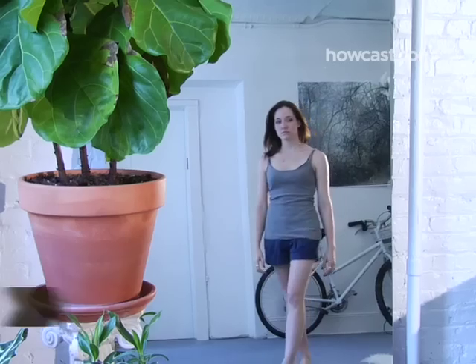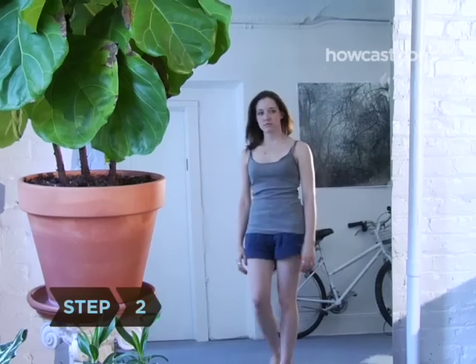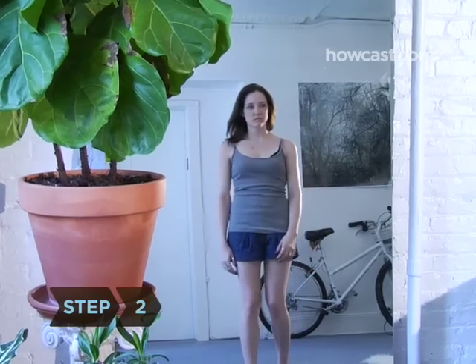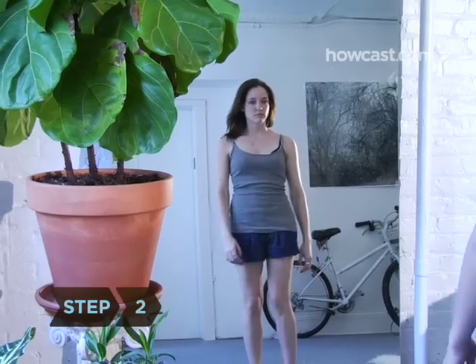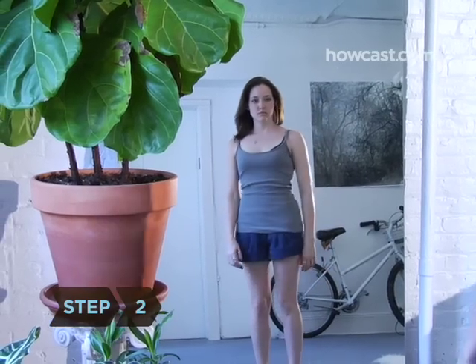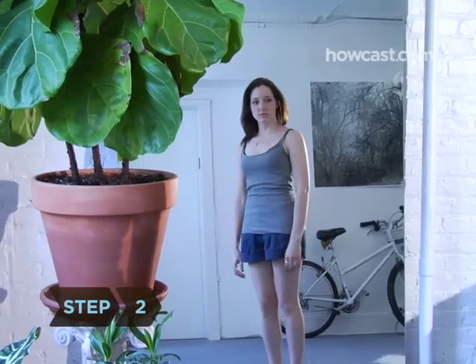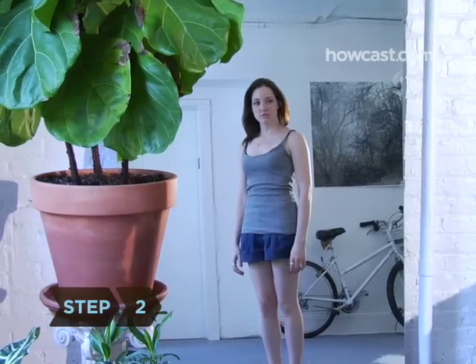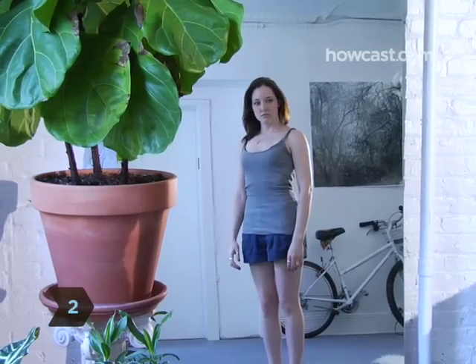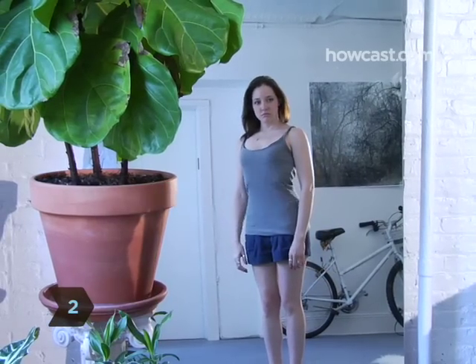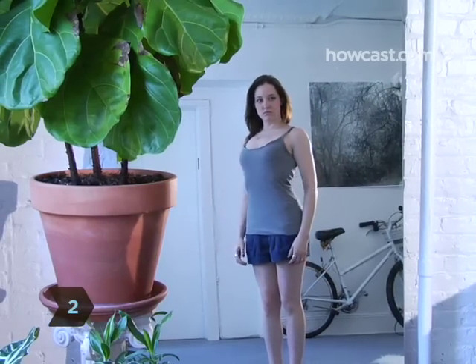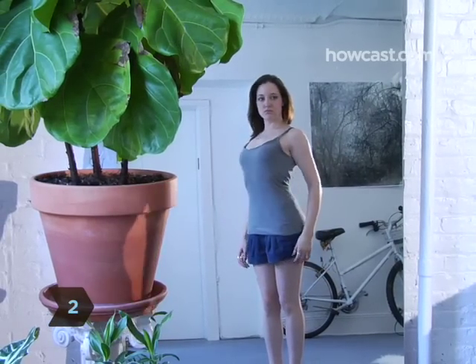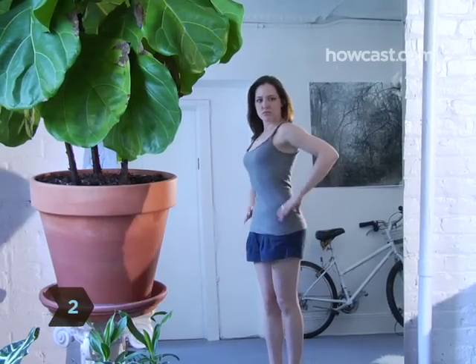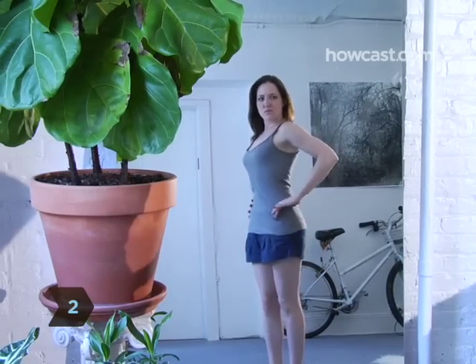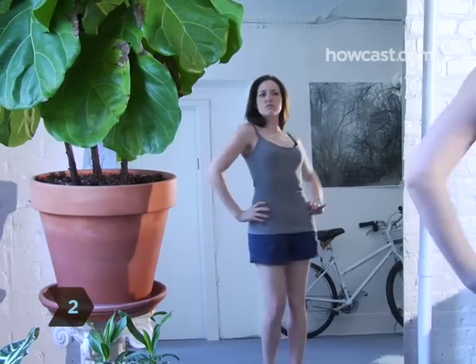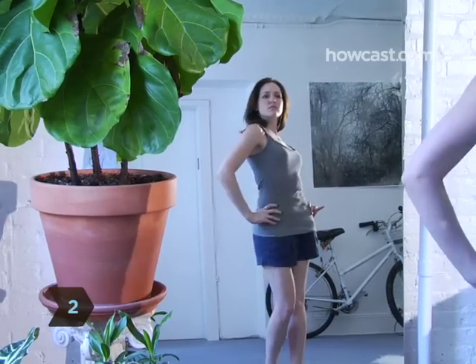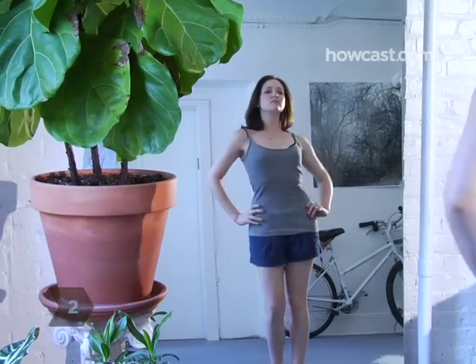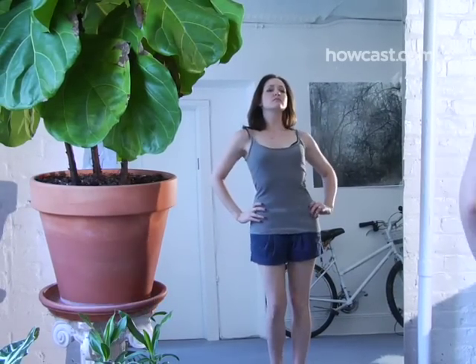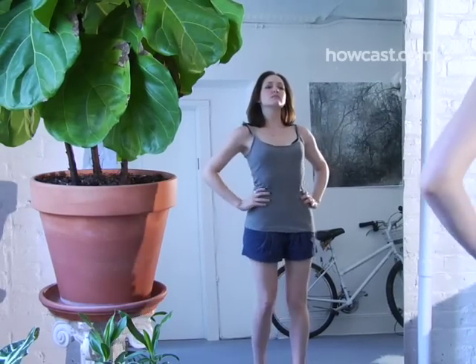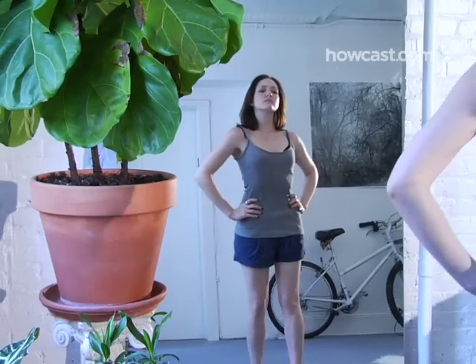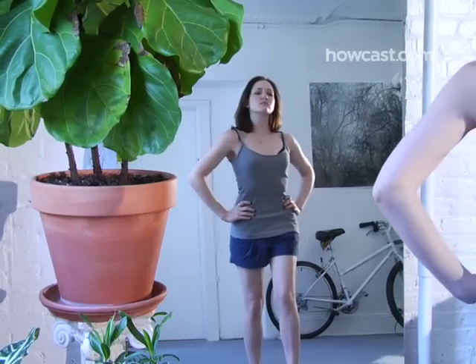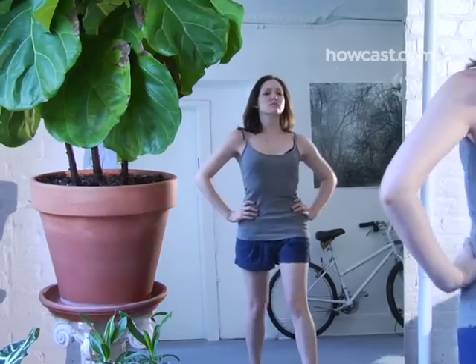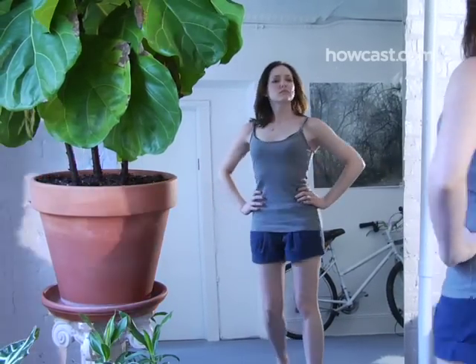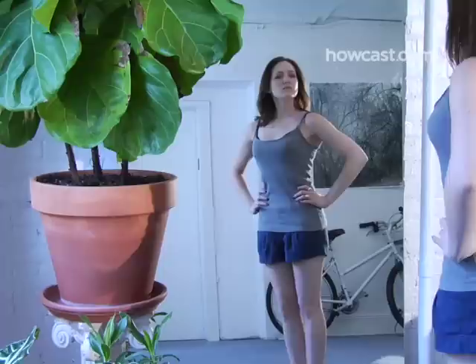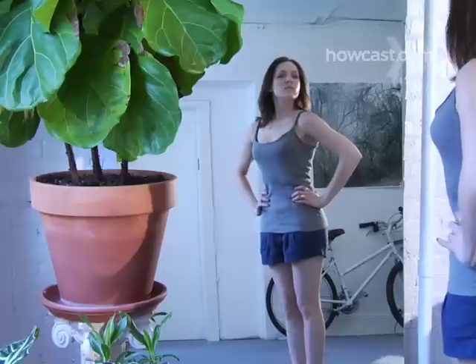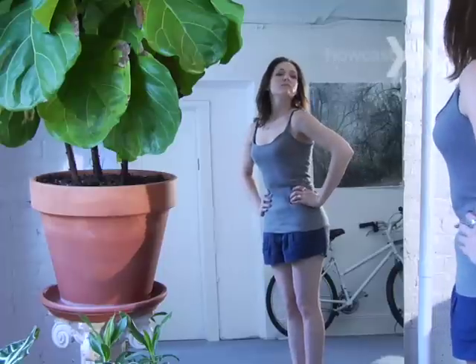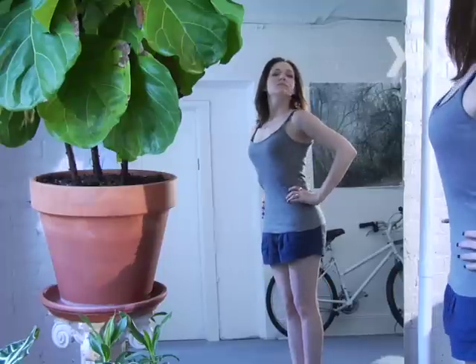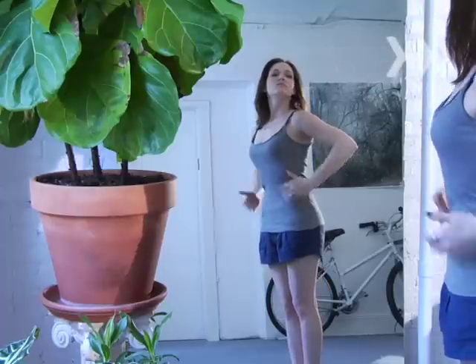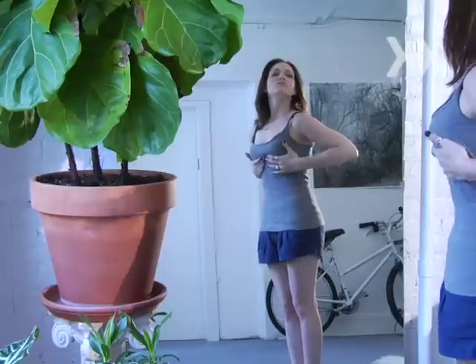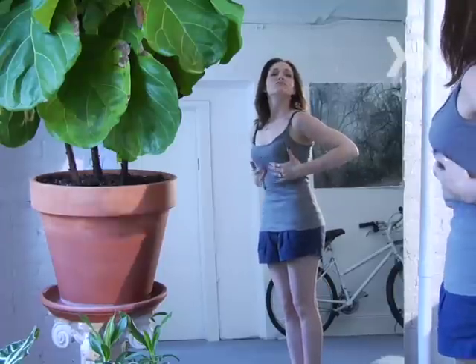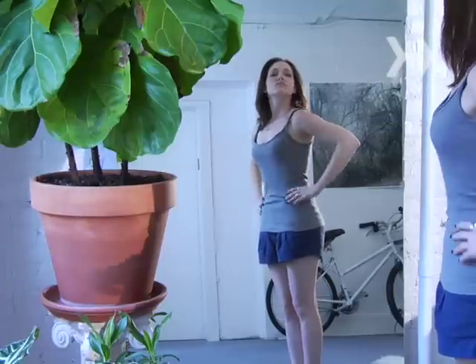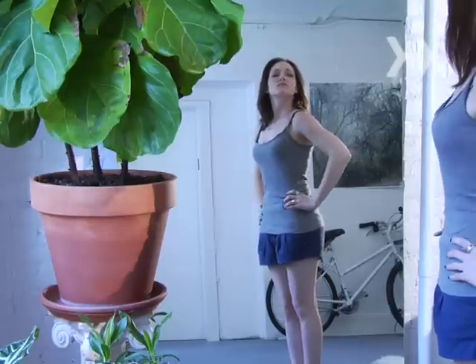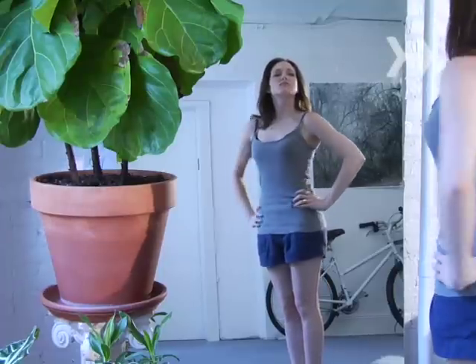Step 2. There's a reason the good posture motto is 'Stomach In, Chest Out.' Standing up straight not only makes you look 10 pounds thinner, but a full cup size larger.